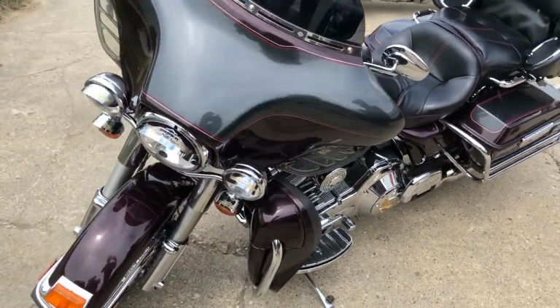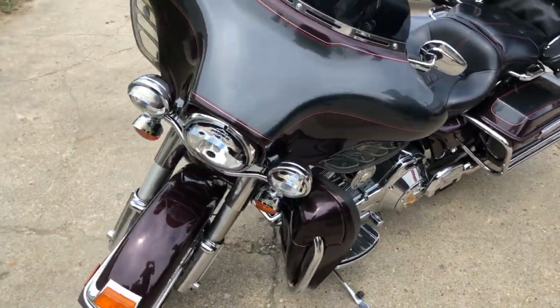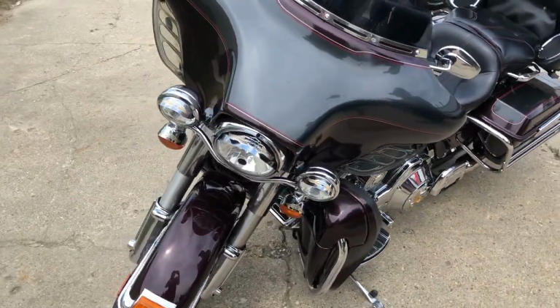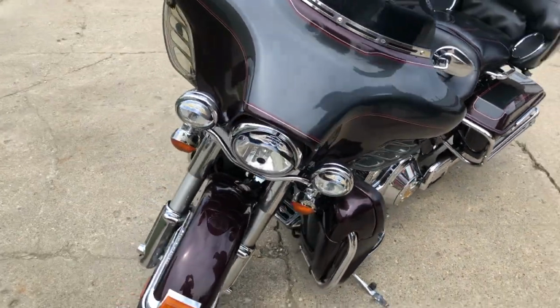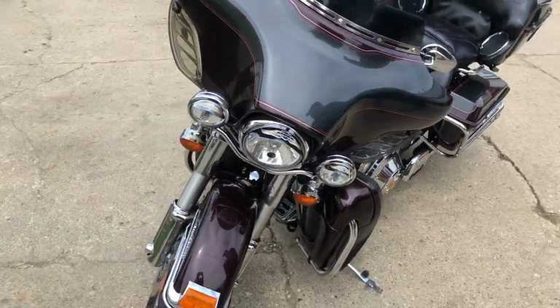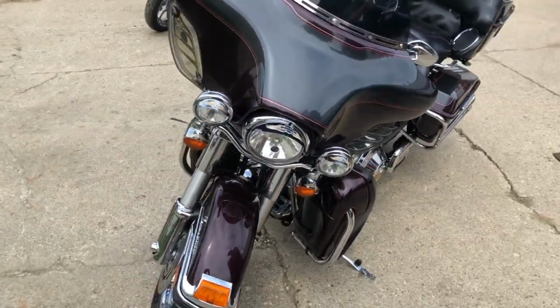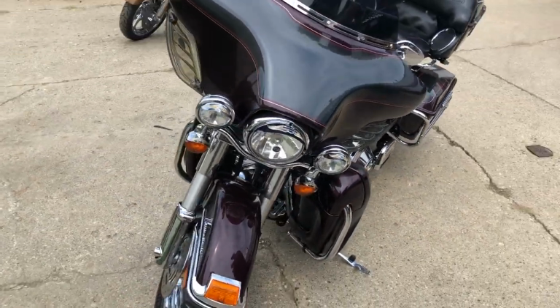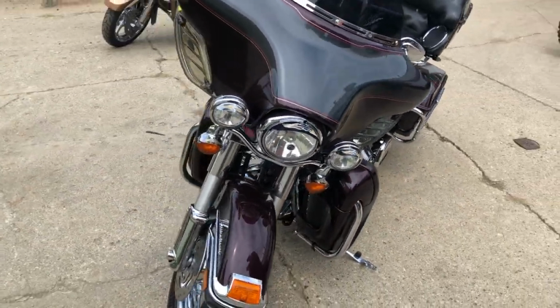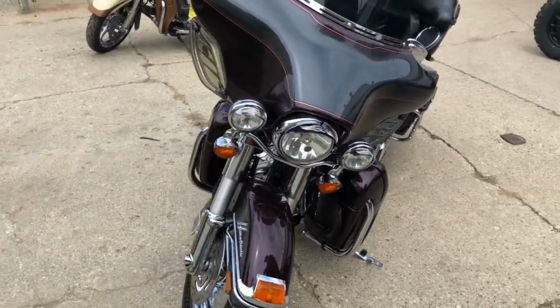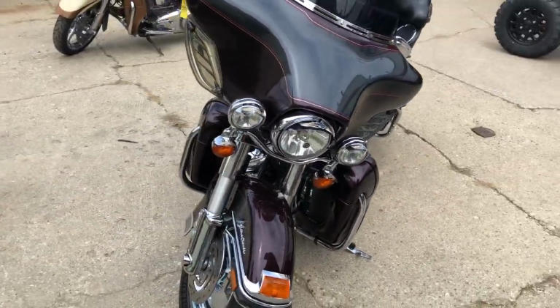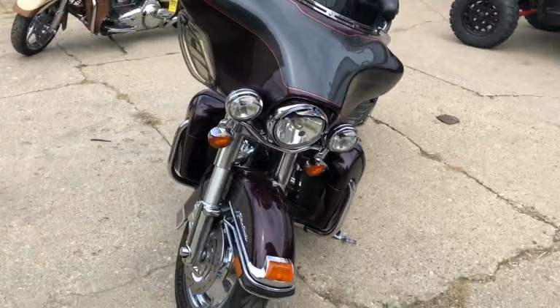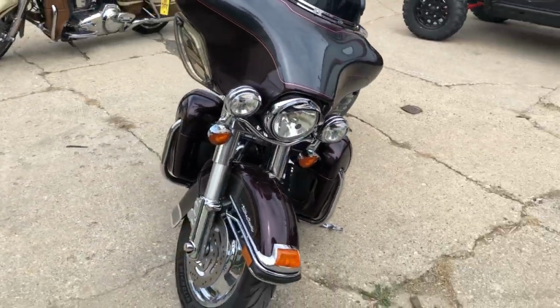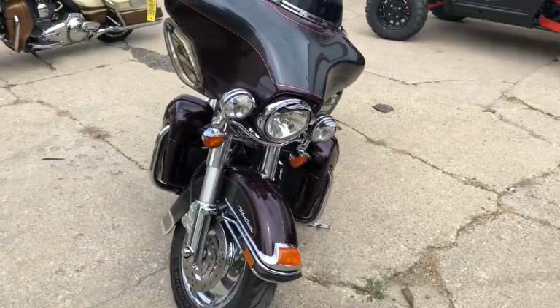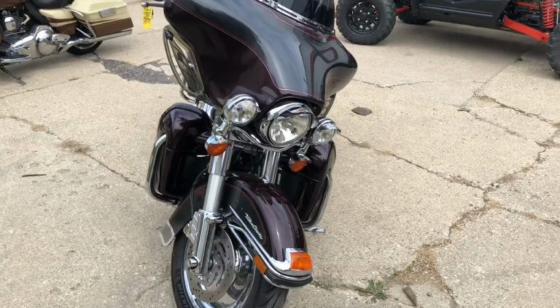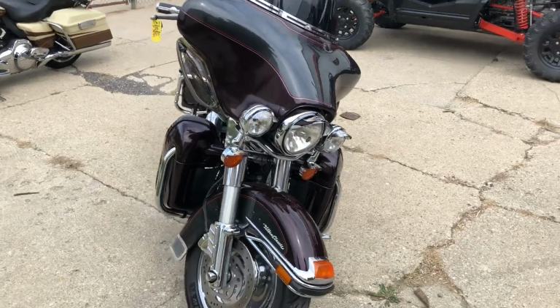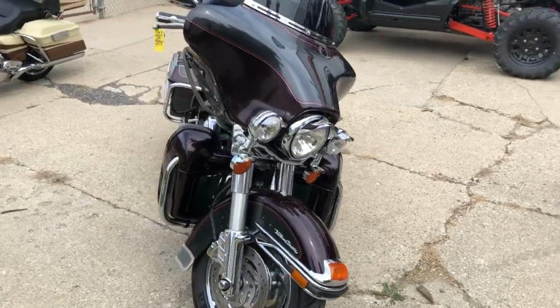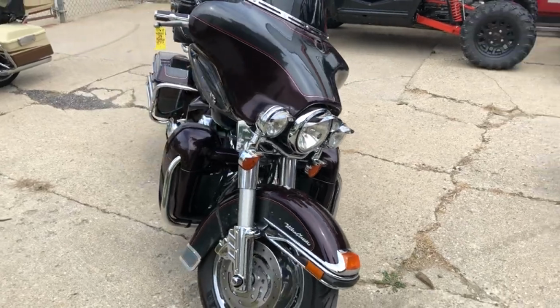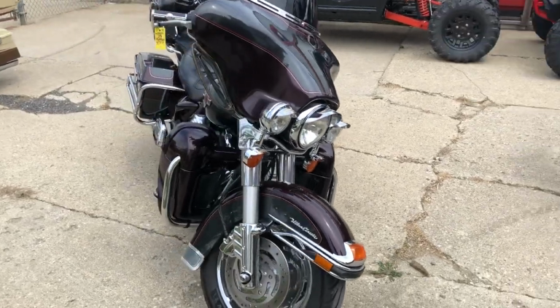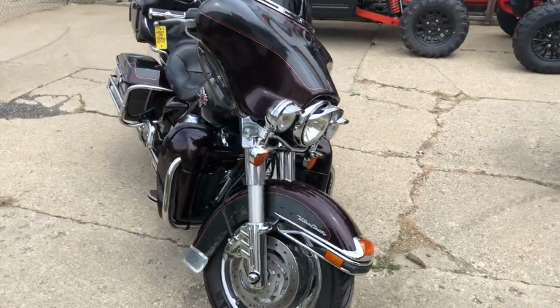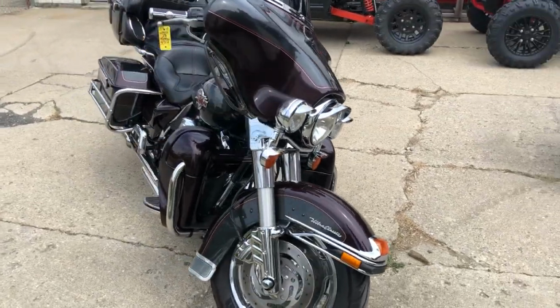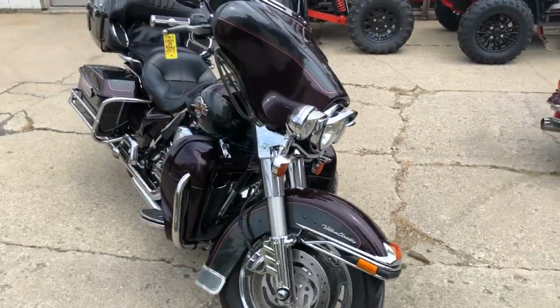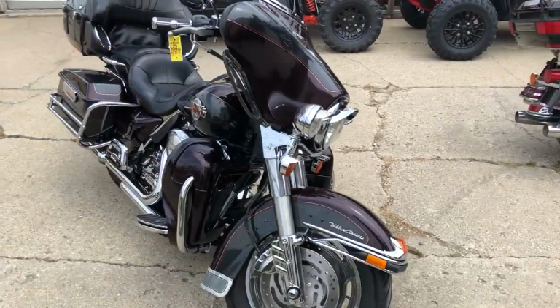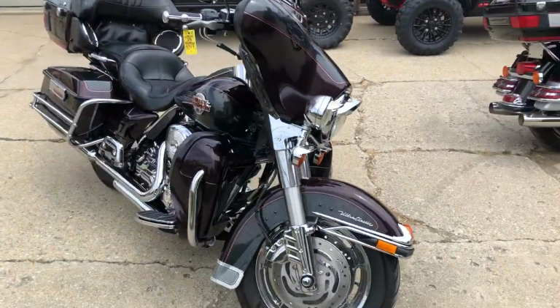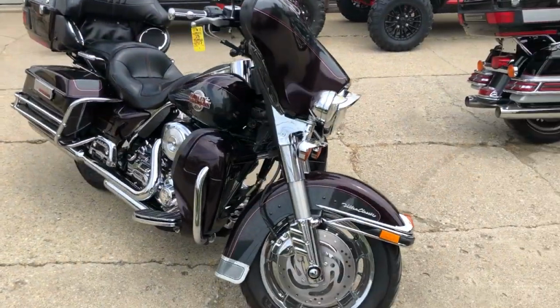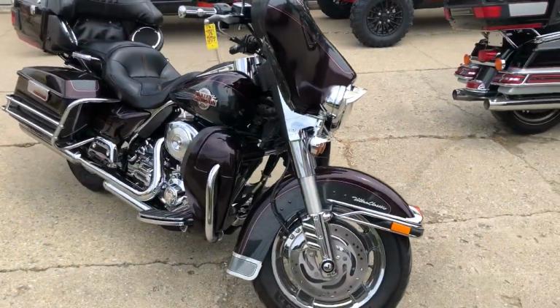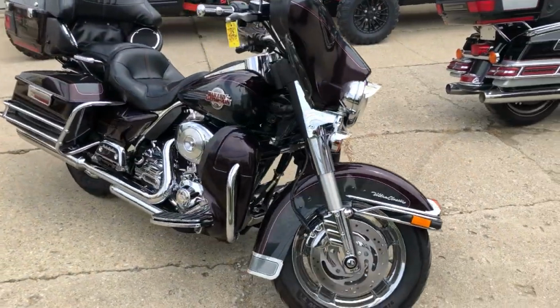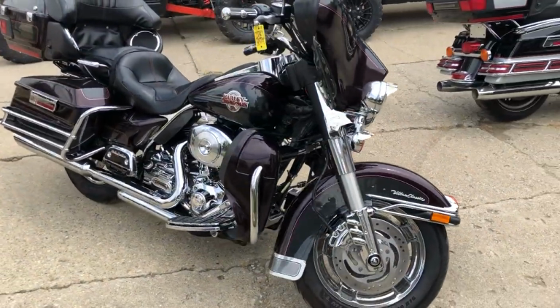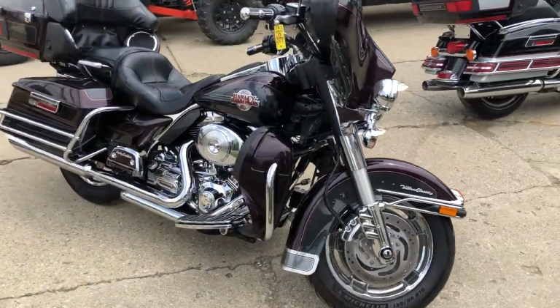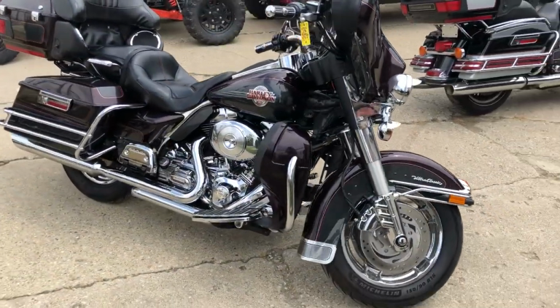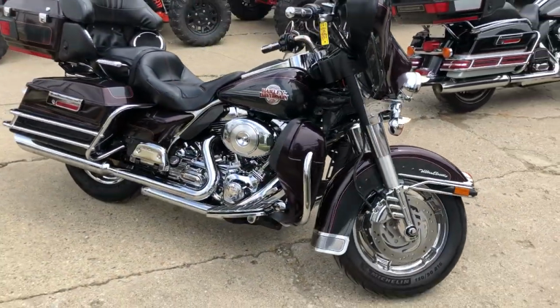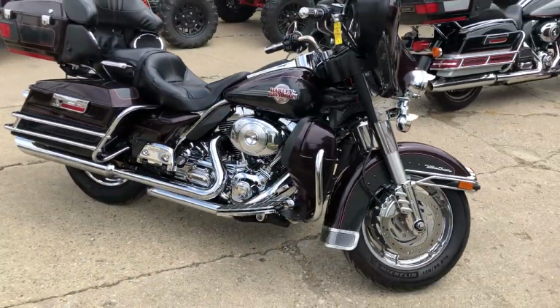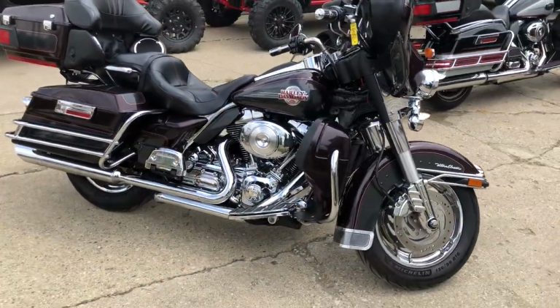It's got all the extras: chrome wheels, chrome front end, motor dripping in chrome. We got Willie G floorboards, Willie G lower controls, Willie G grips, screaming eagle intake, and S&S exhaust.